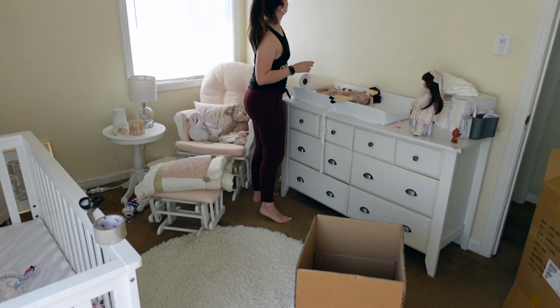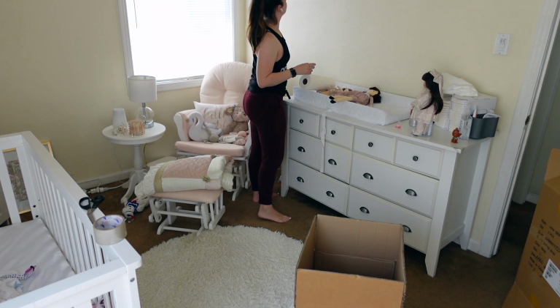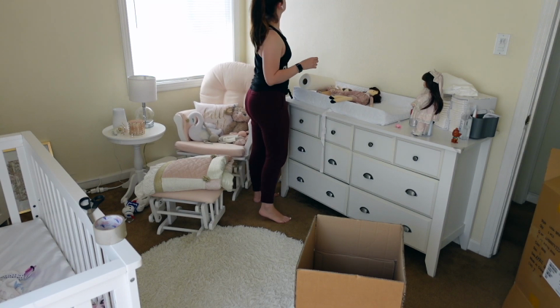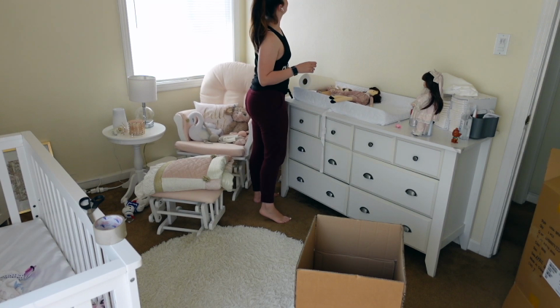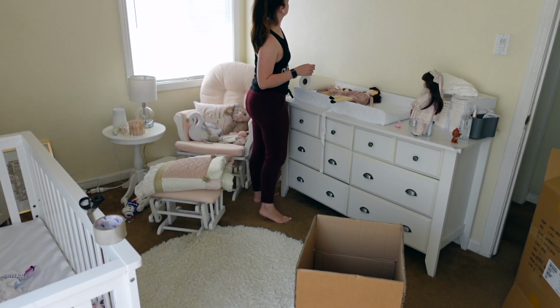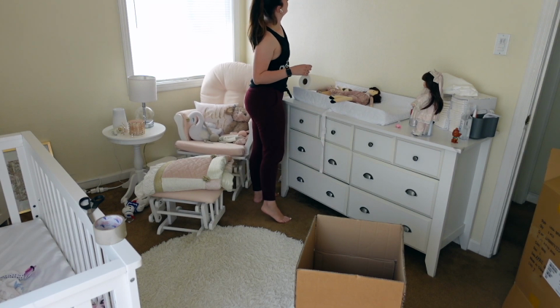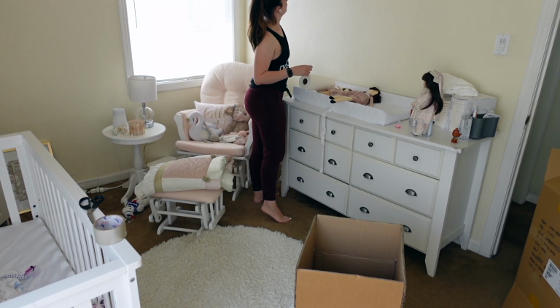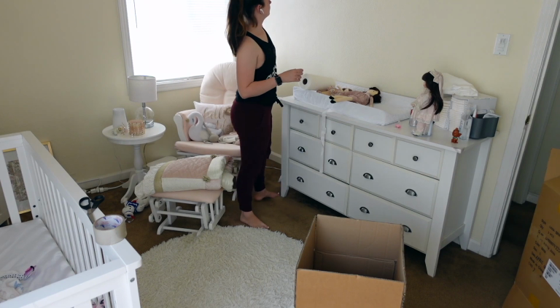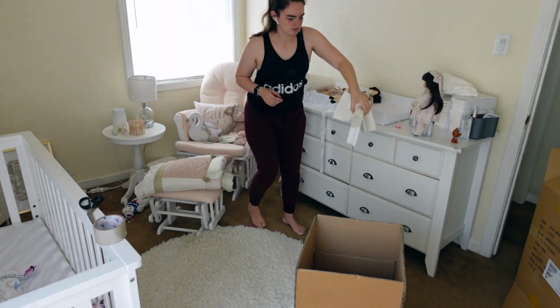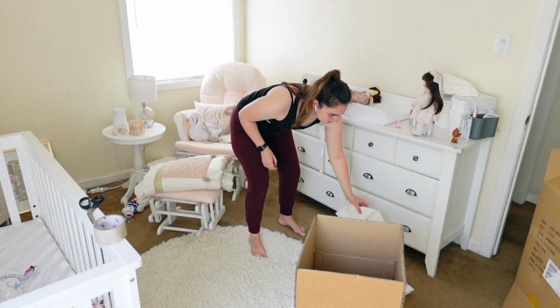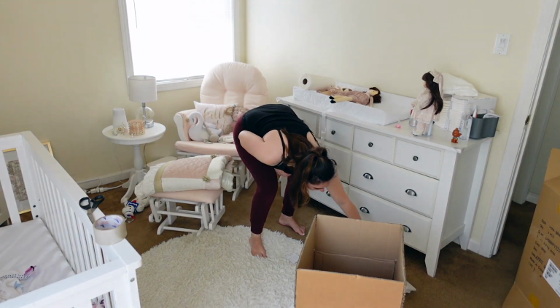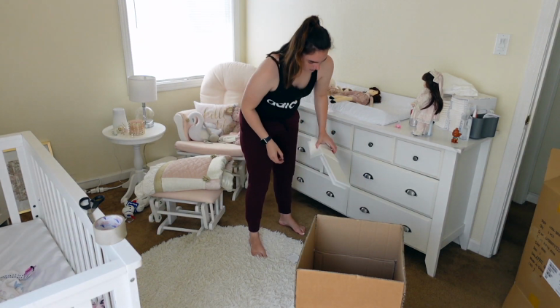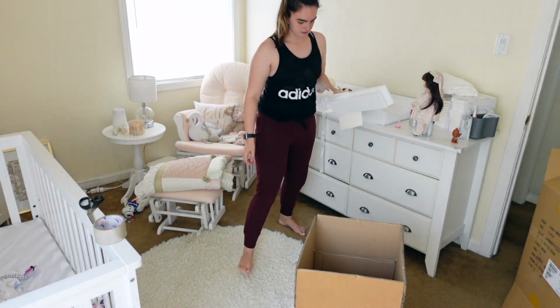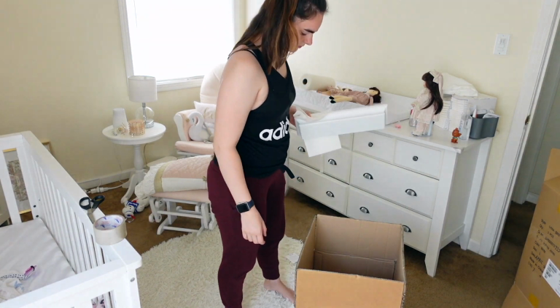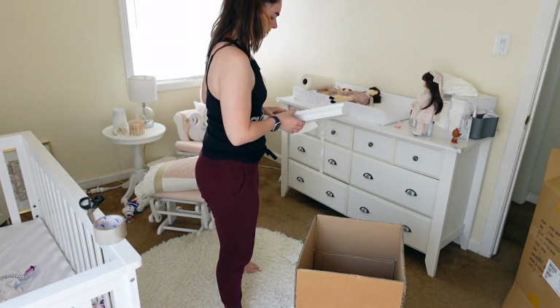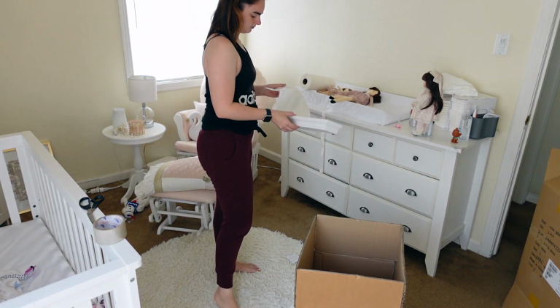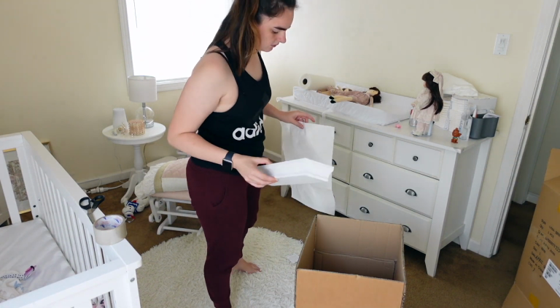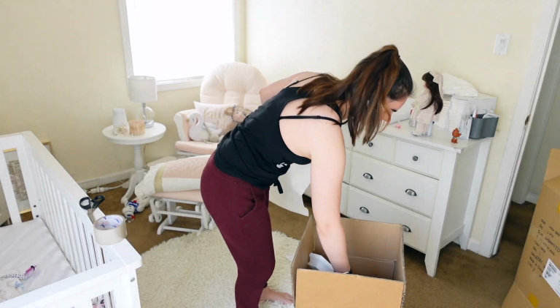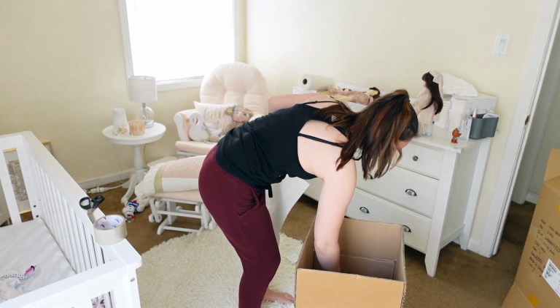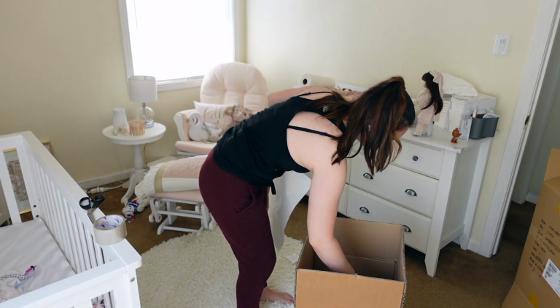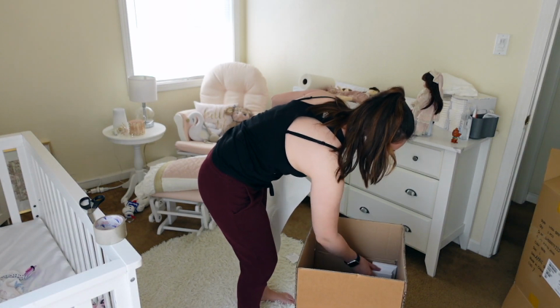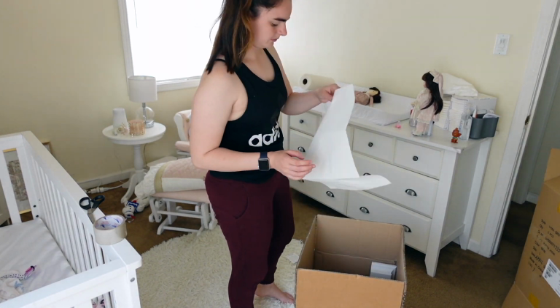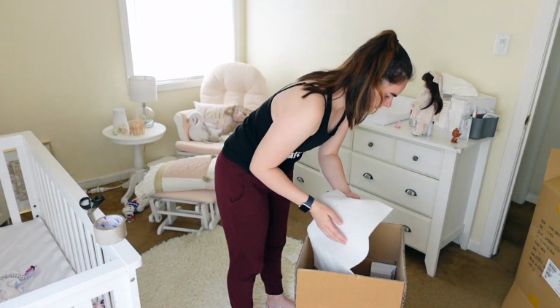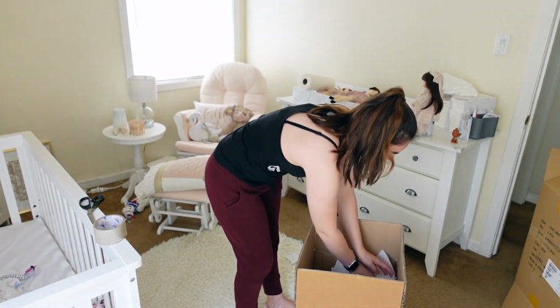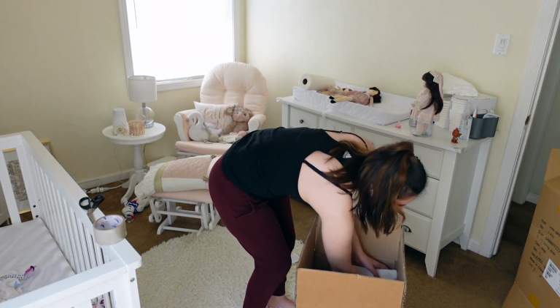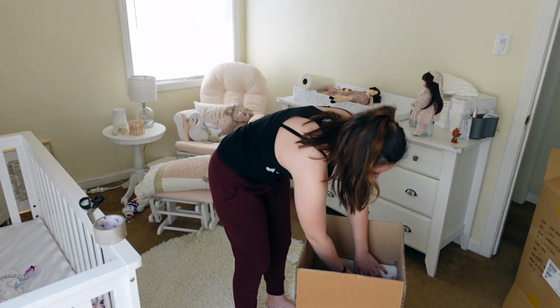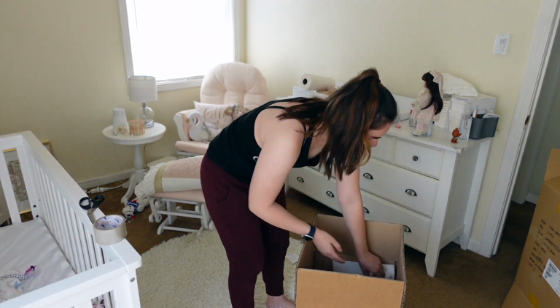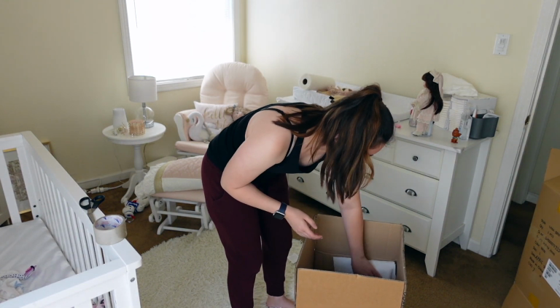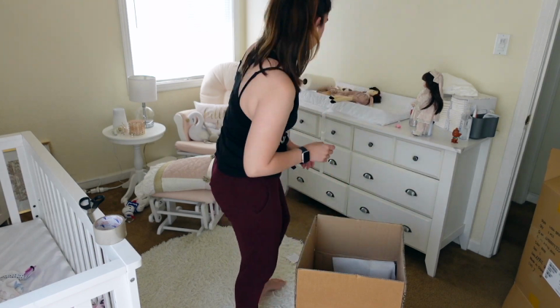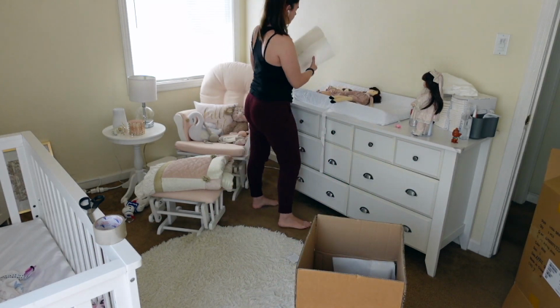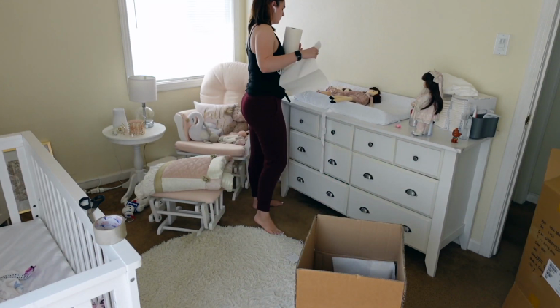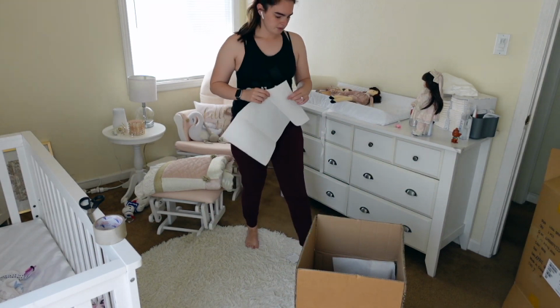Right here I saw a spider crawl off of her top floating shelf, so I was kind of freaking out about it. But I ended up being able to get both floating shelves down and not touch the spider, so points for me.